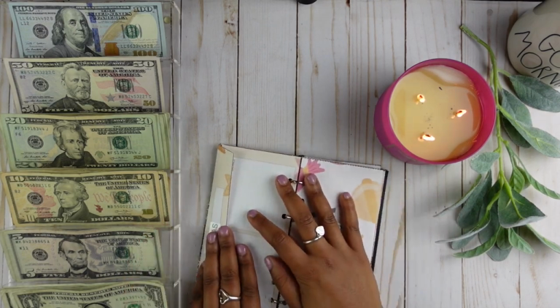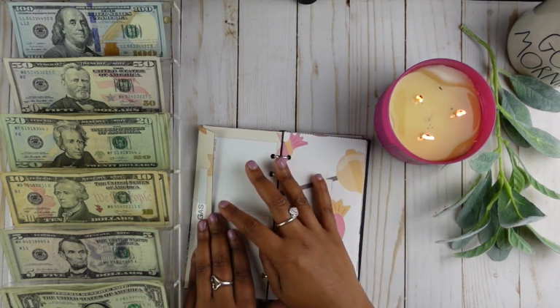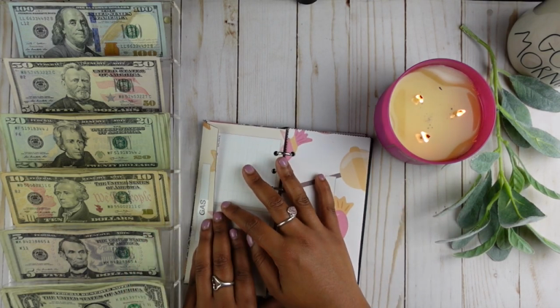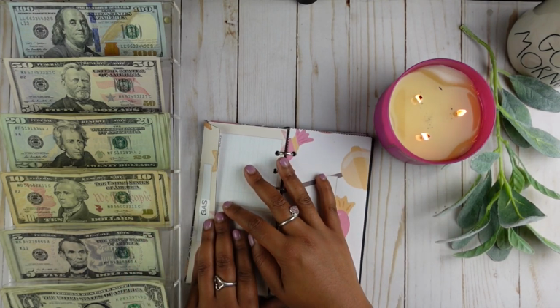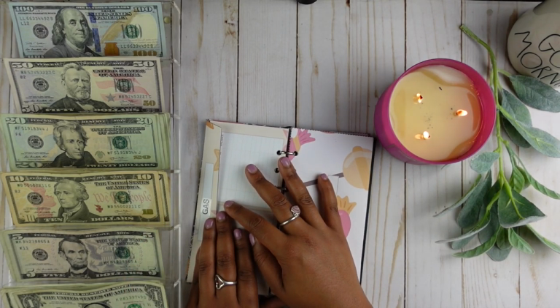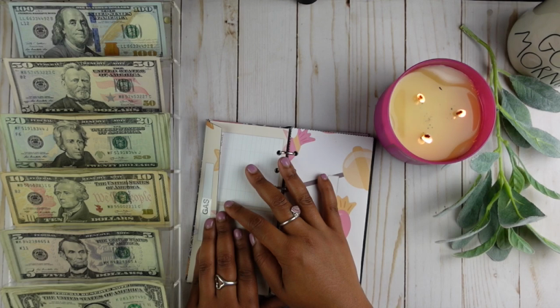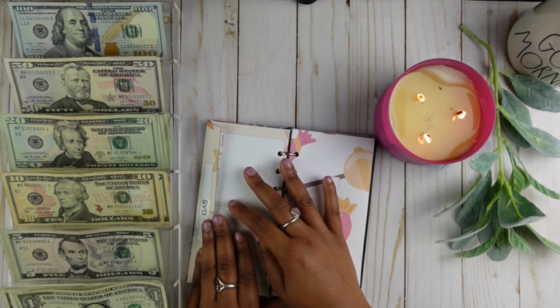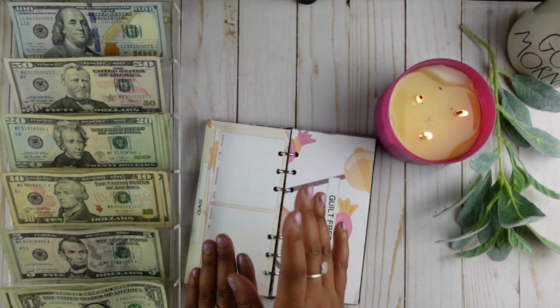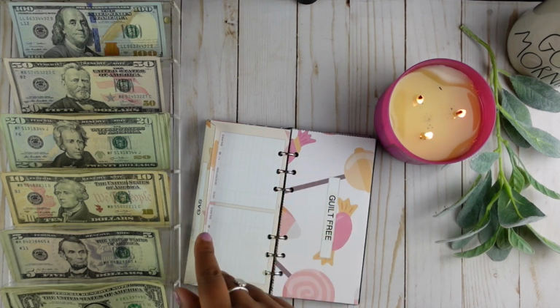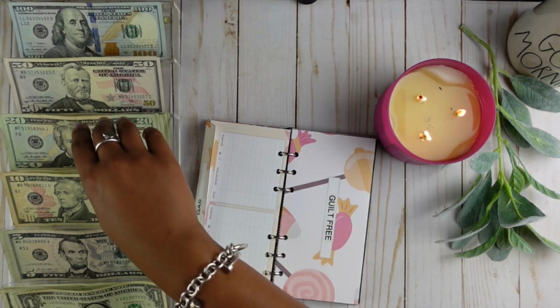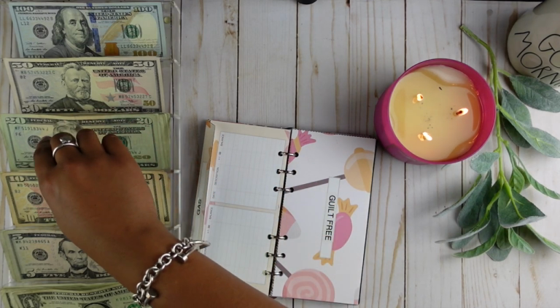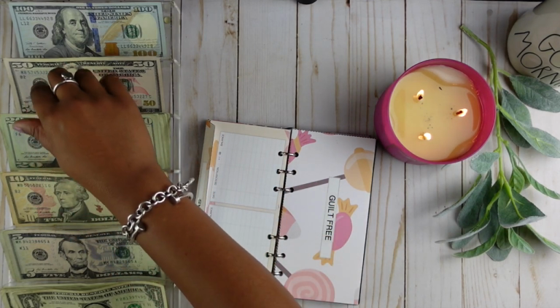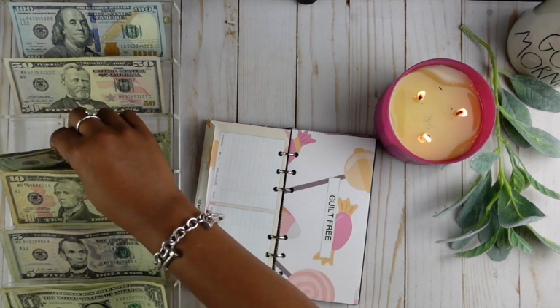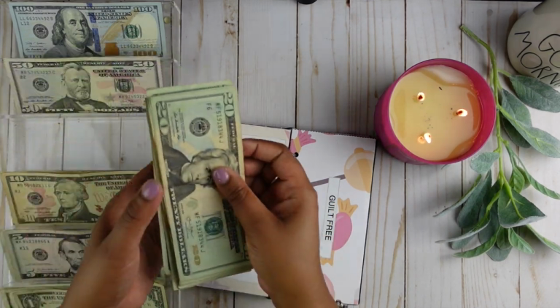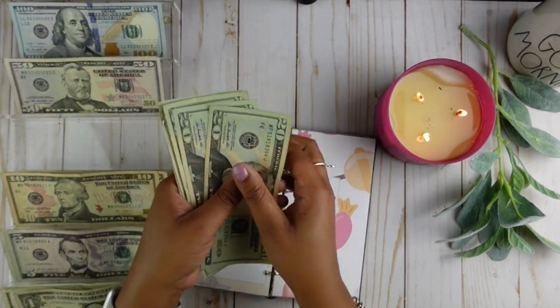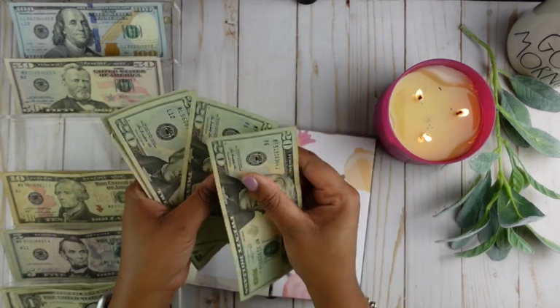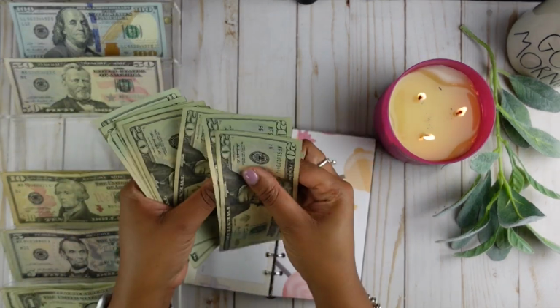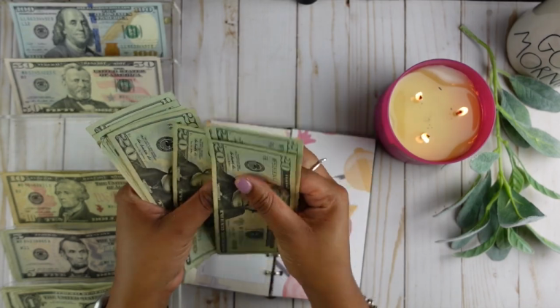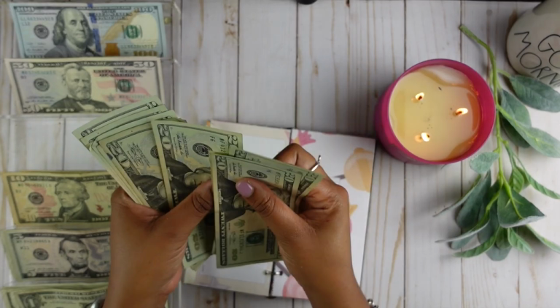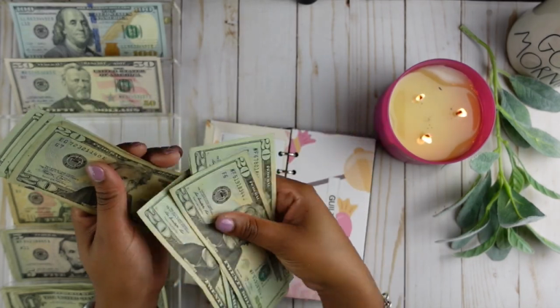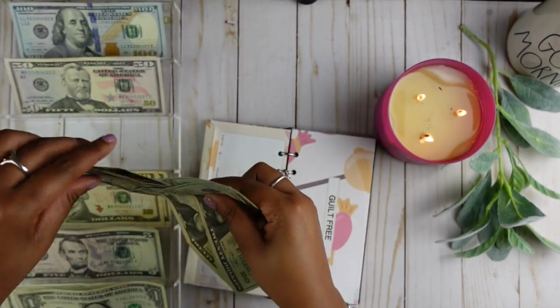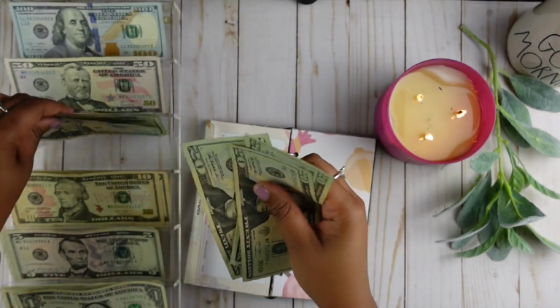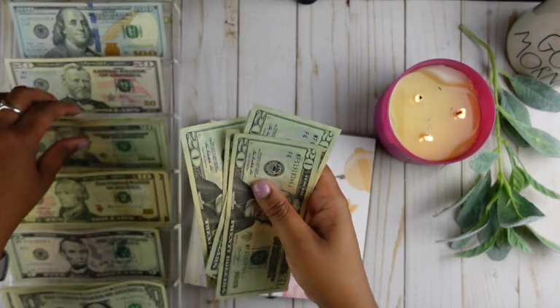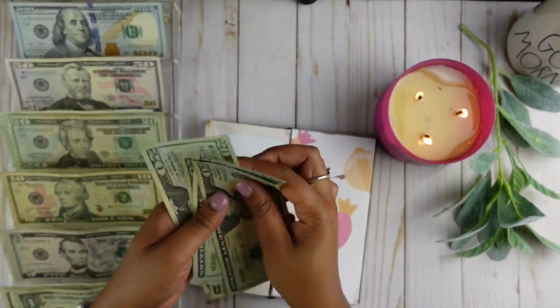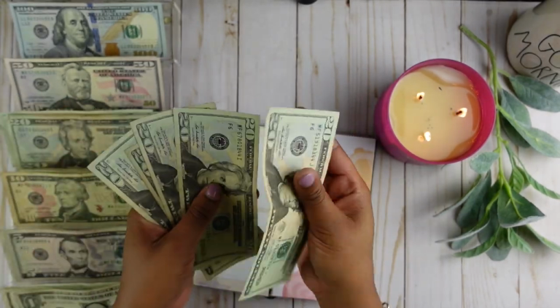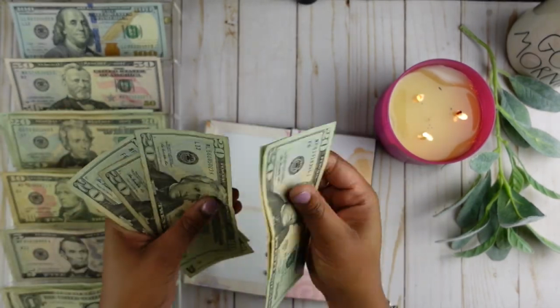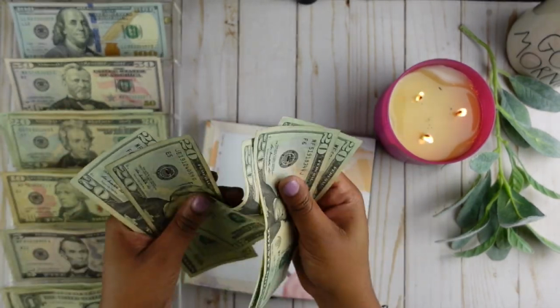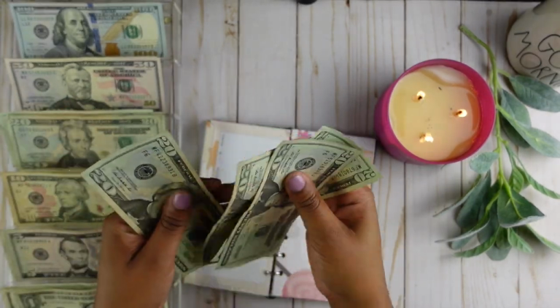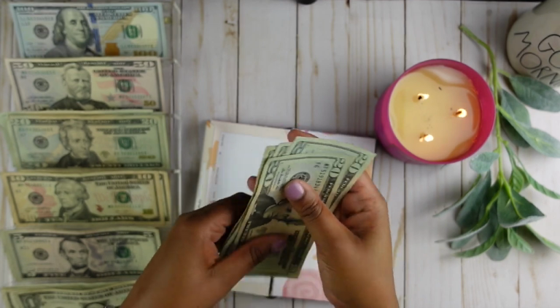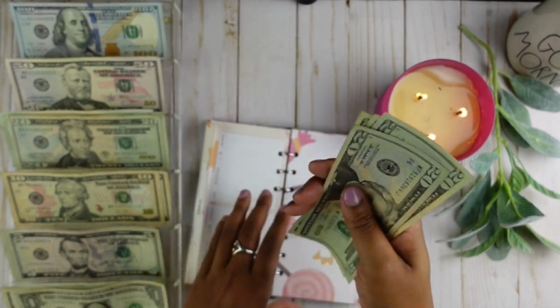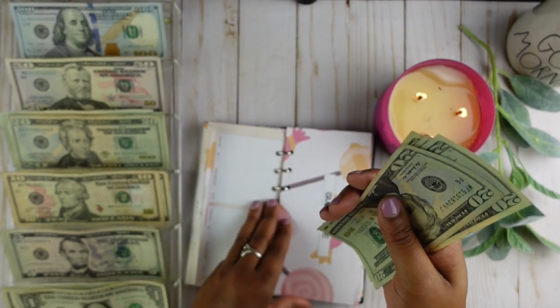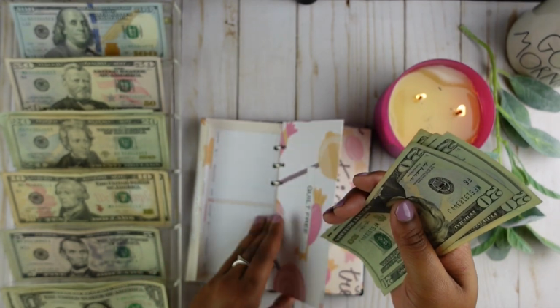Guilt-free is going to get $100 and it's just going to get five $20 bills. Counting: $20, $40, $60, $80, $100. That is $100.